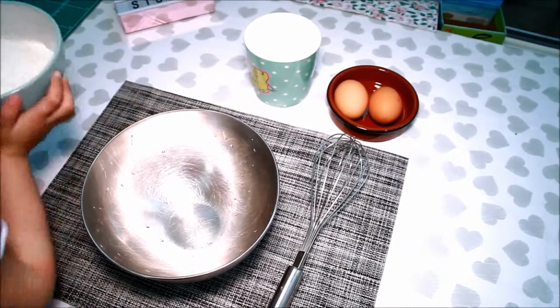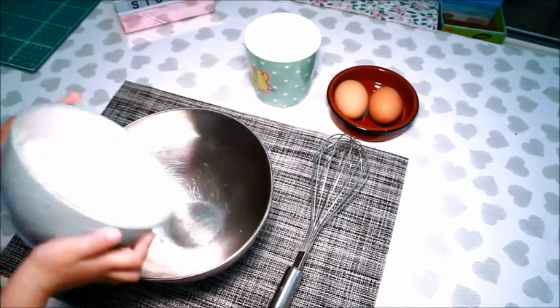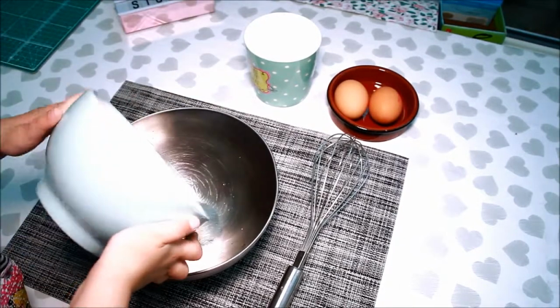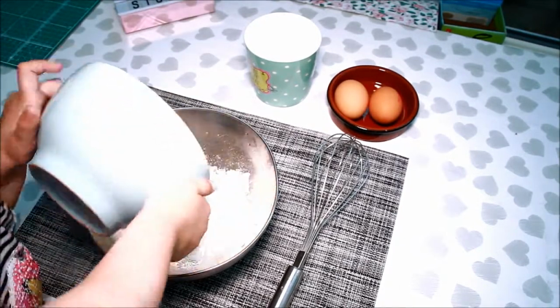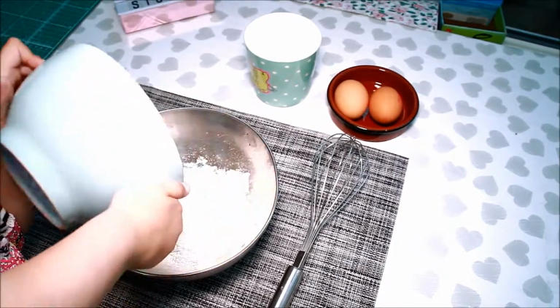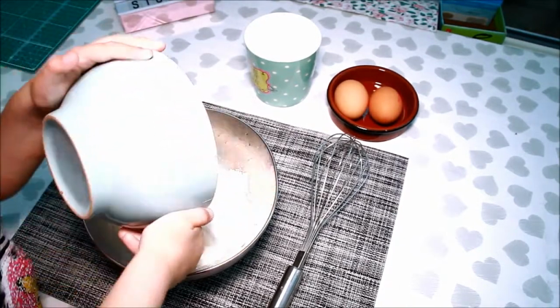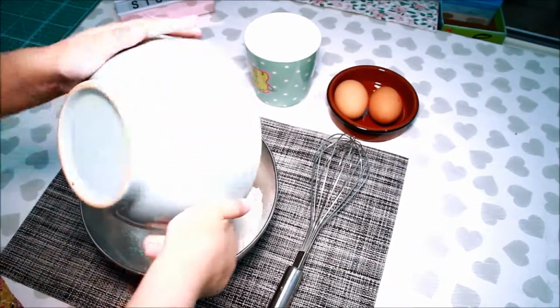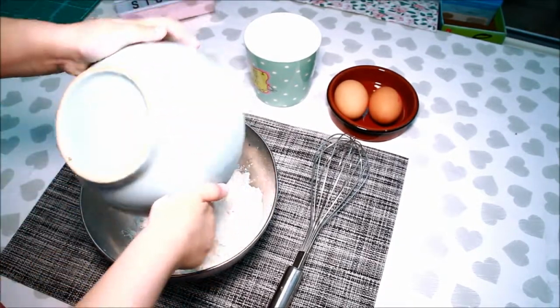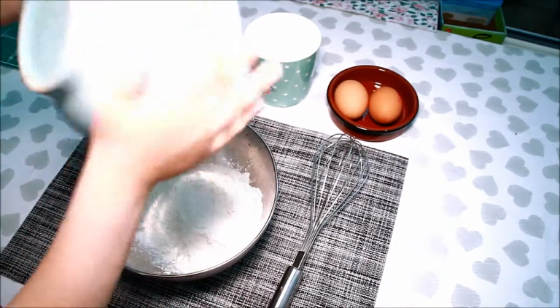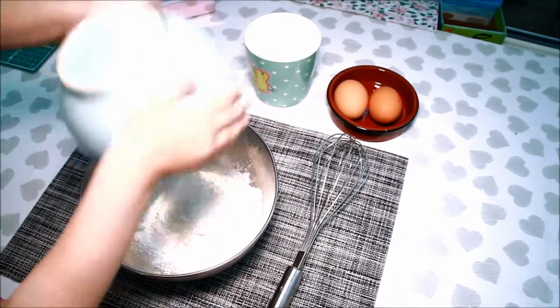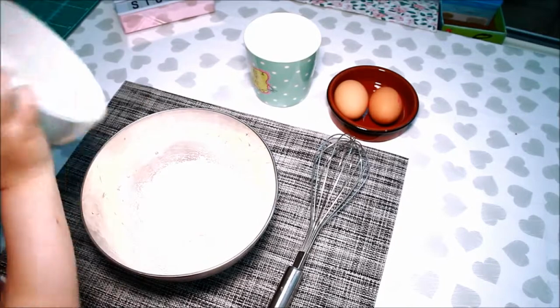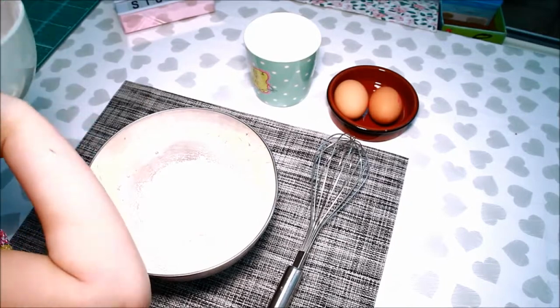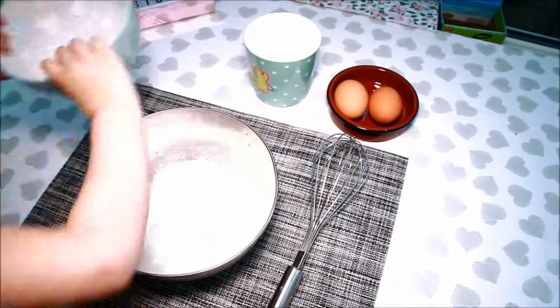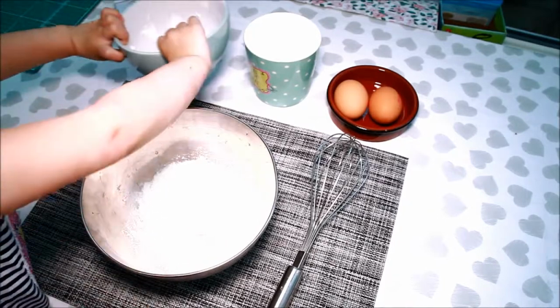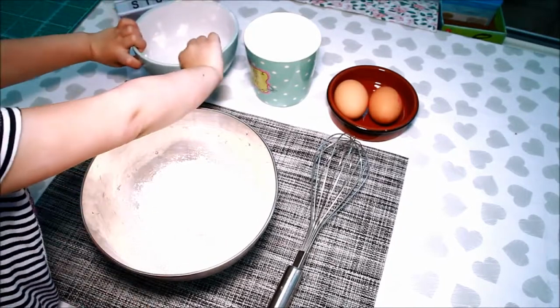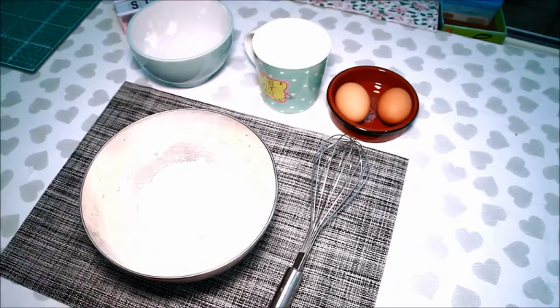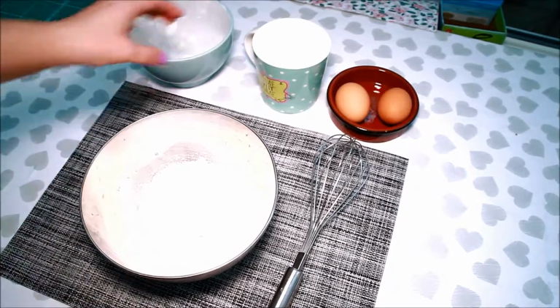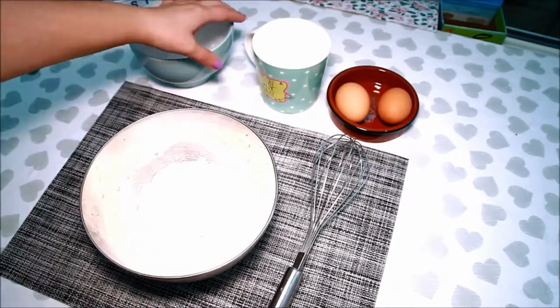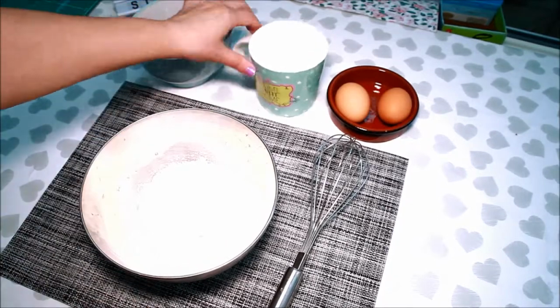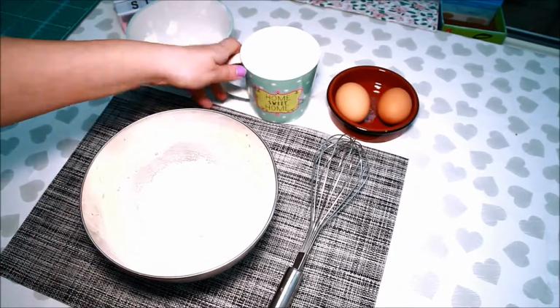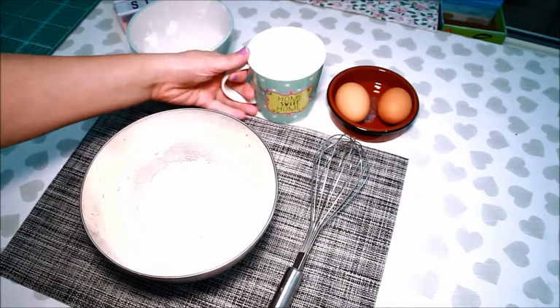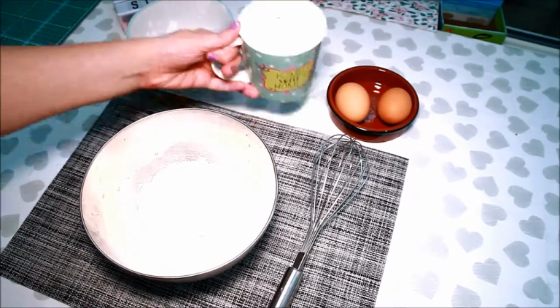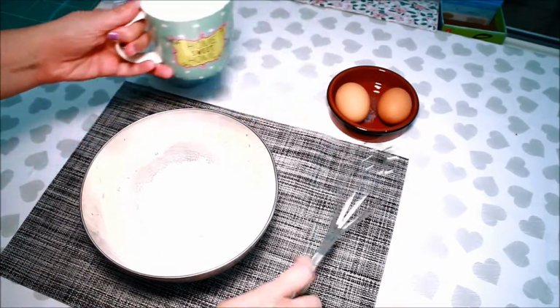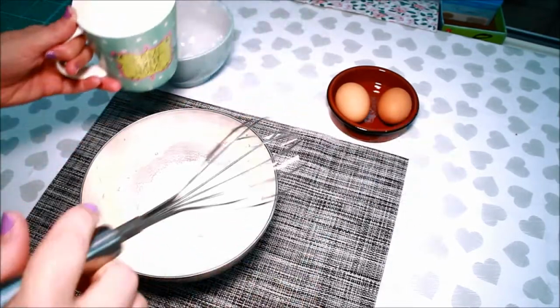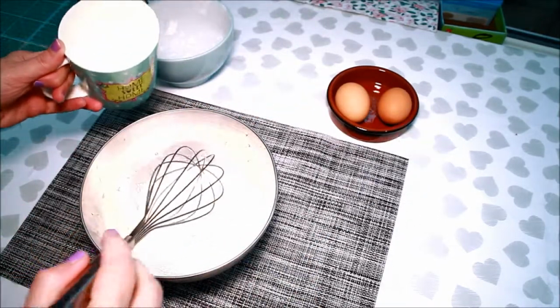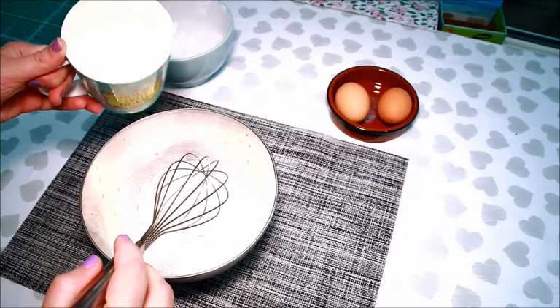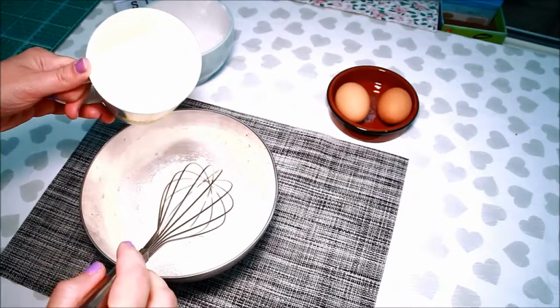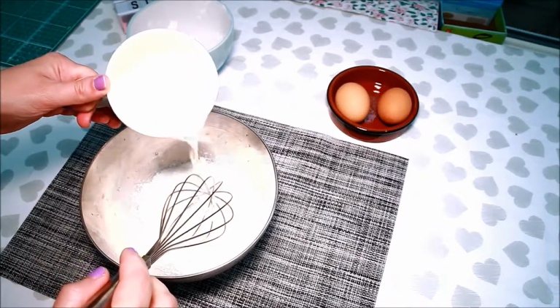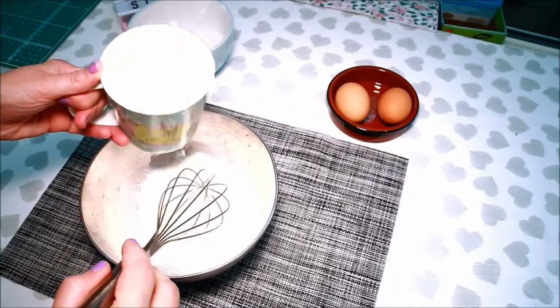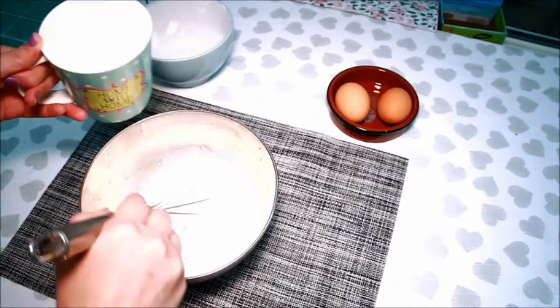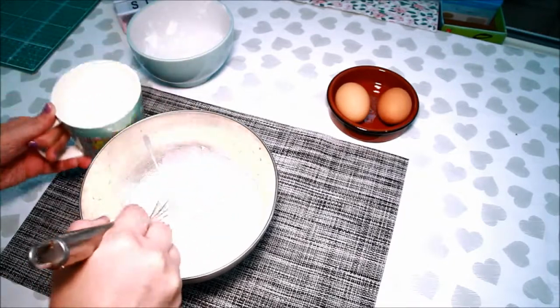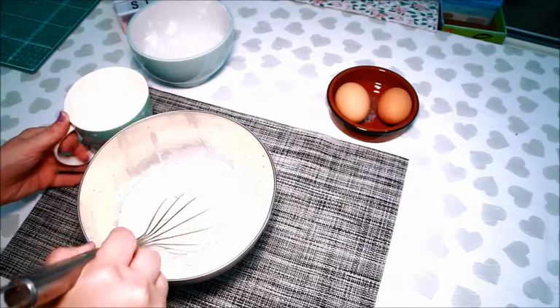We're going to mix the batter! Hooray! Let's do it!